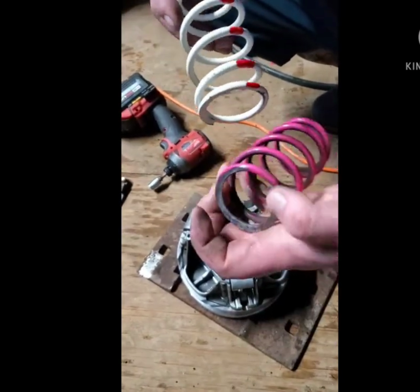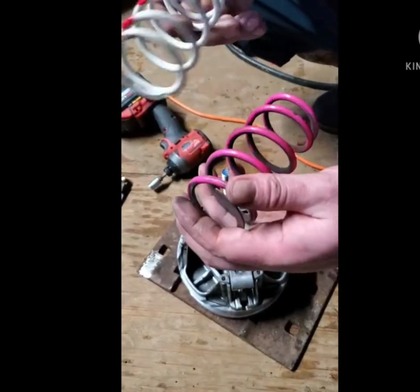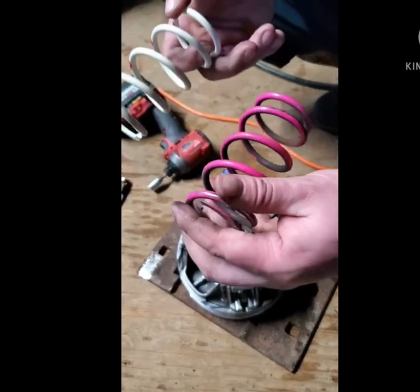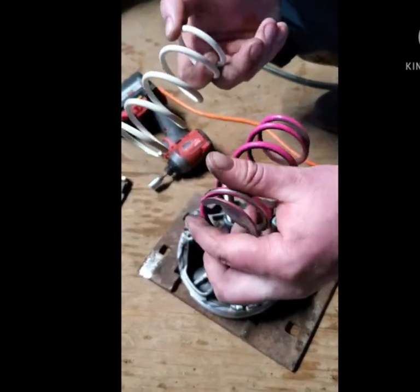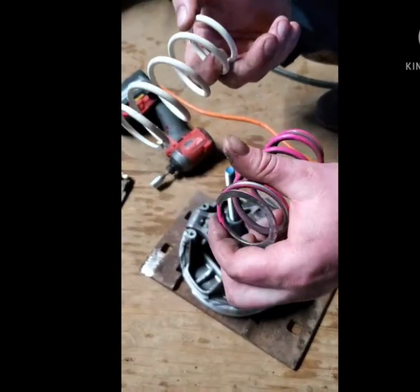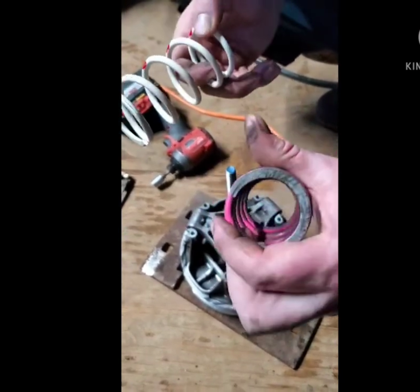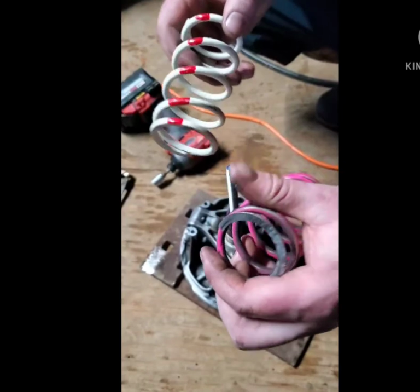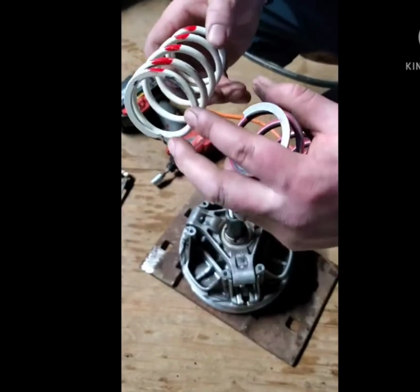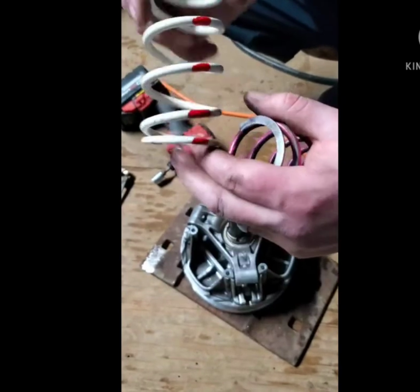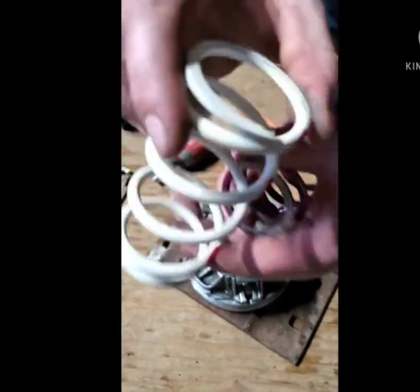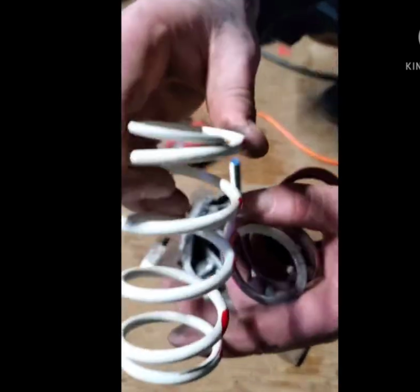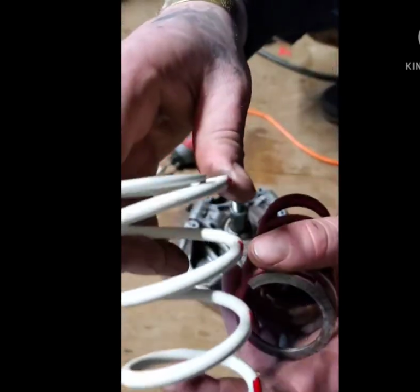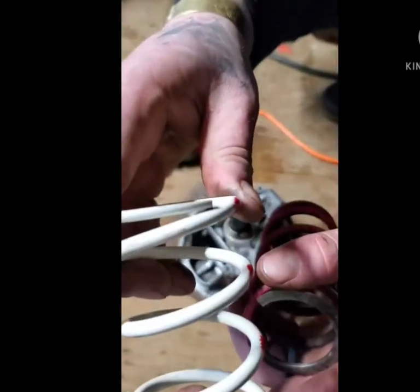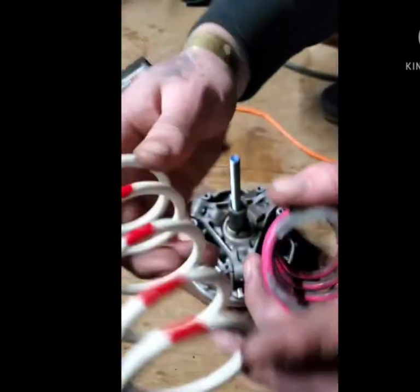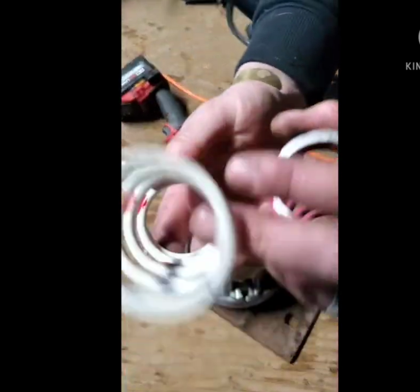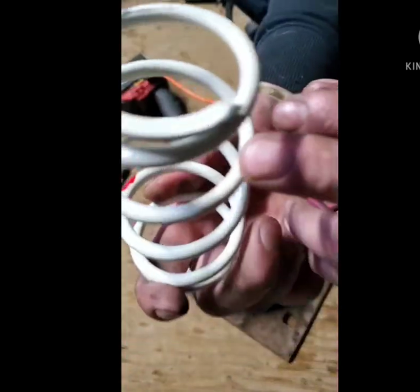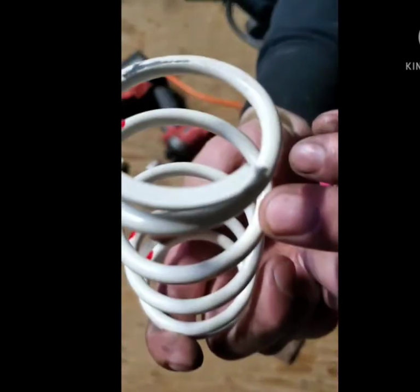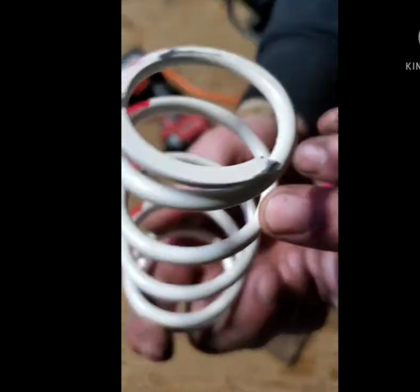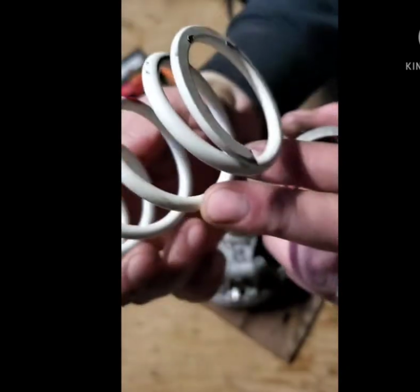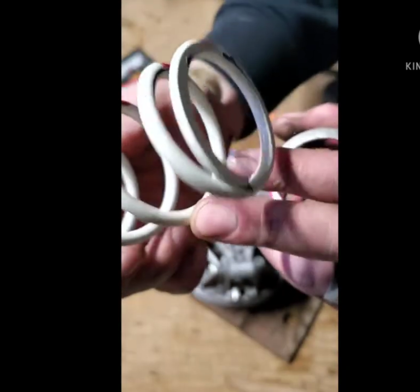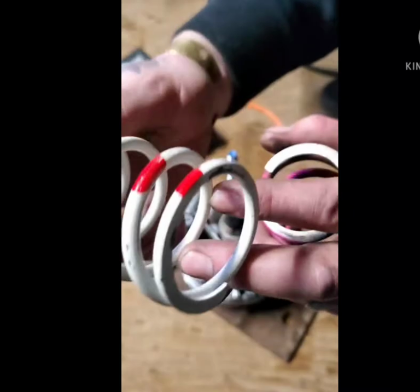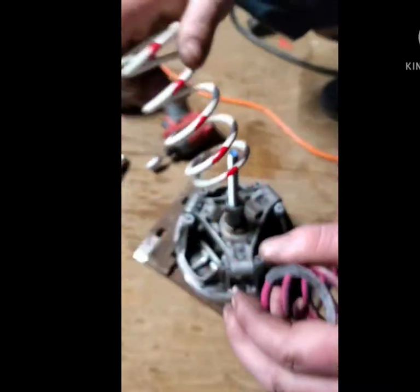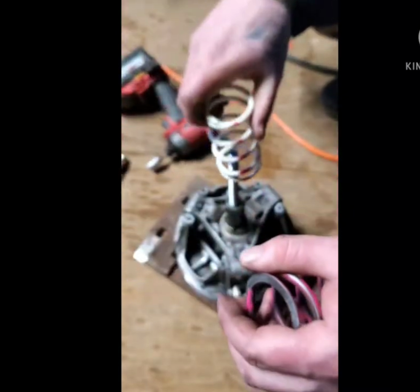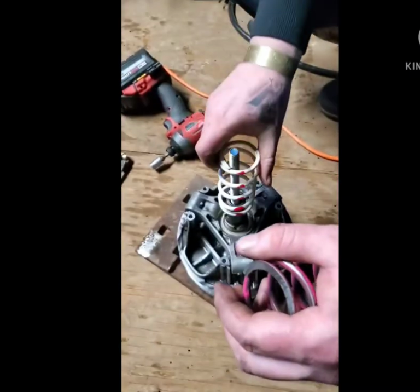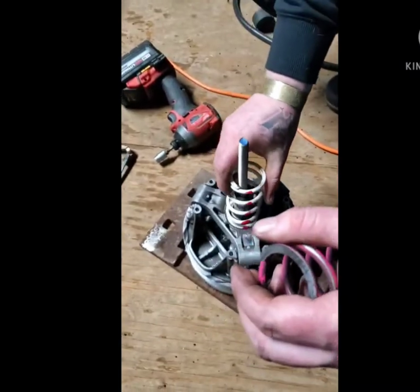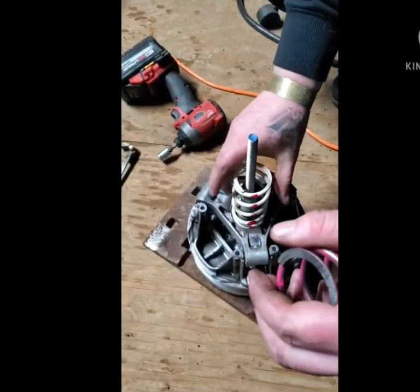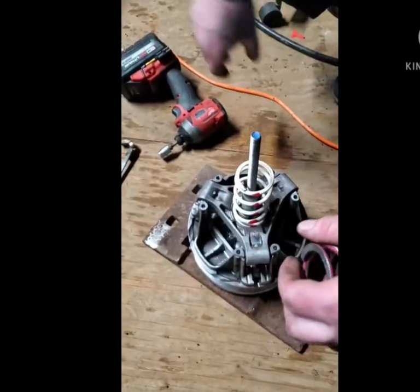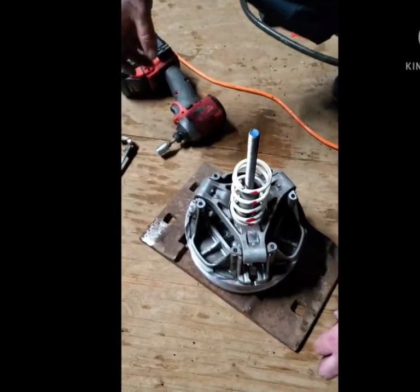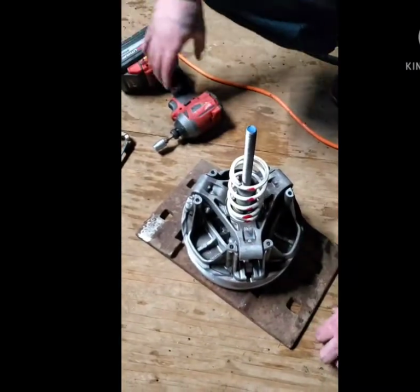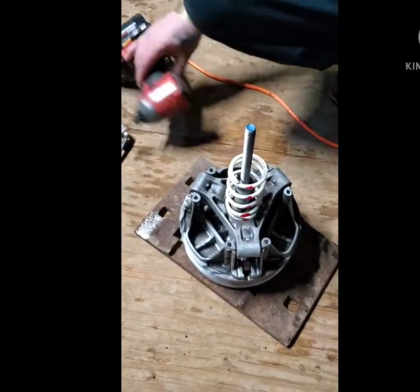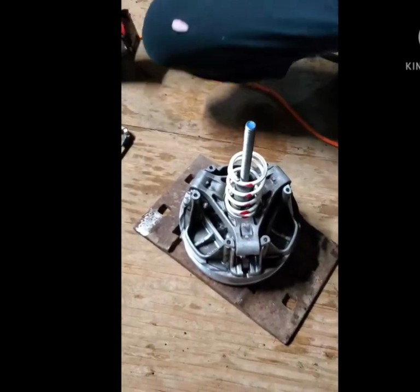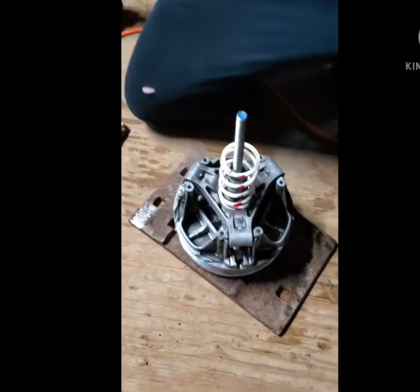A lot of people ask if it matters if the spring goes up or down. You can tell both sides are exactly the same, so it doesn't matter. We'll put that back on.